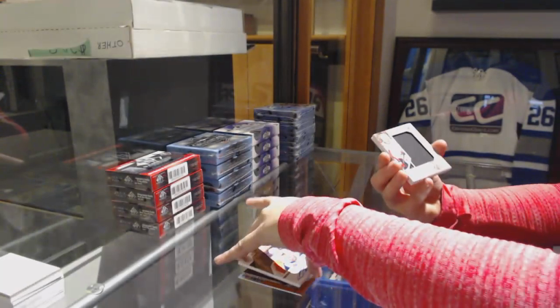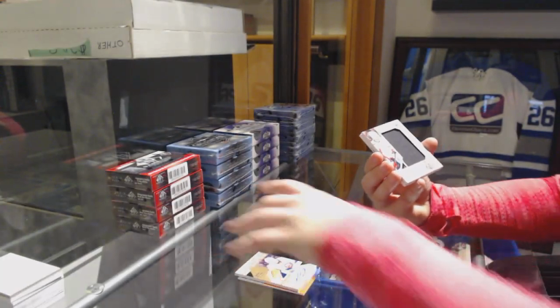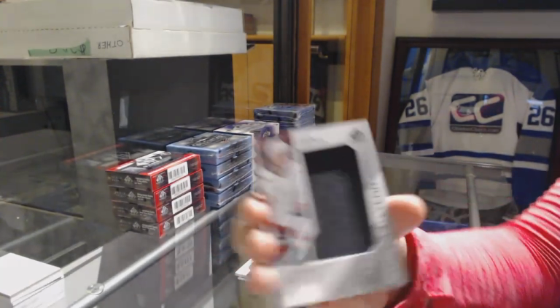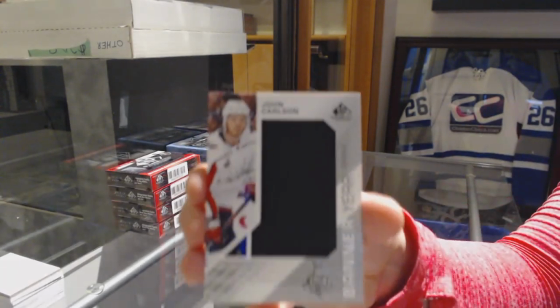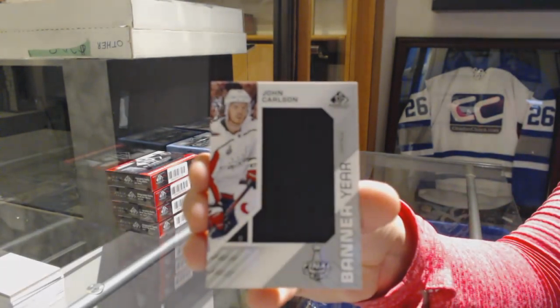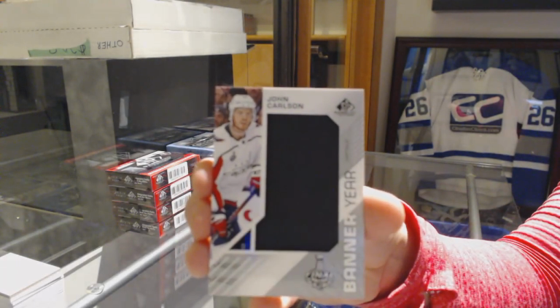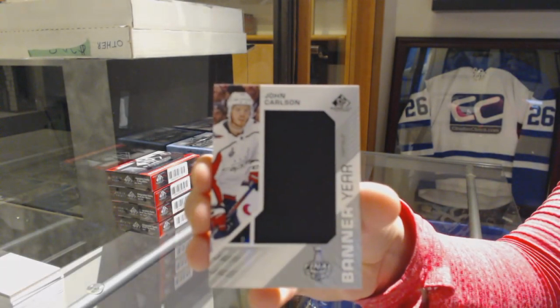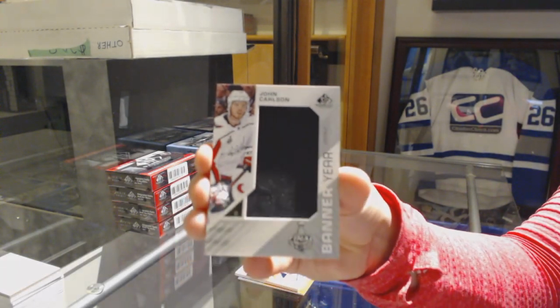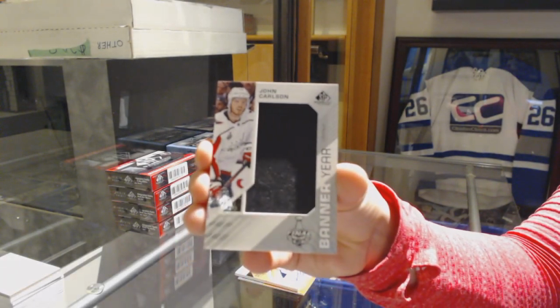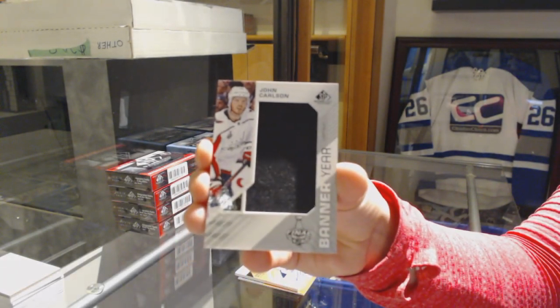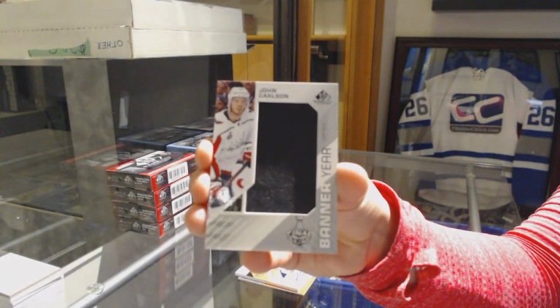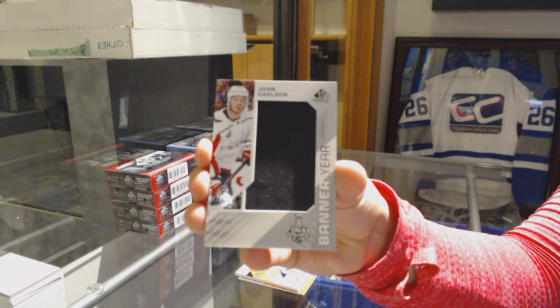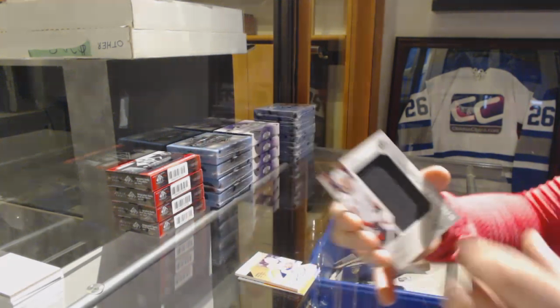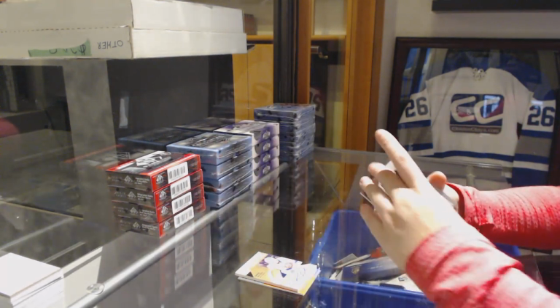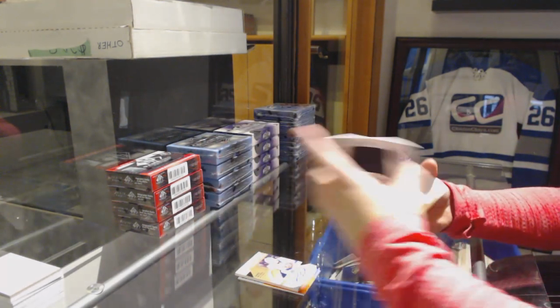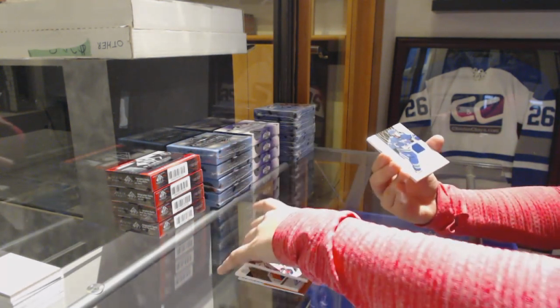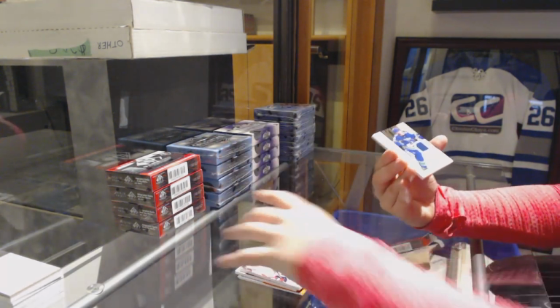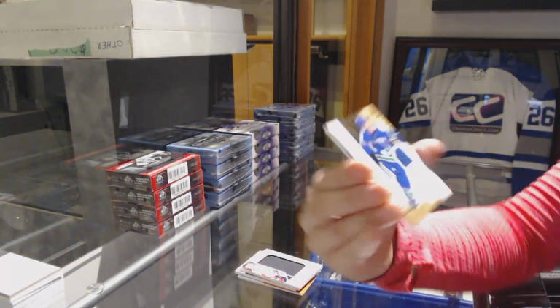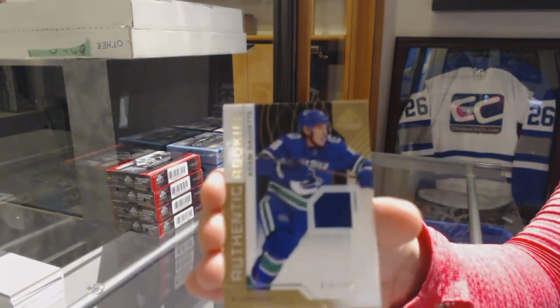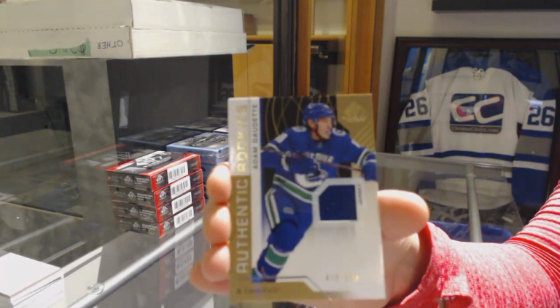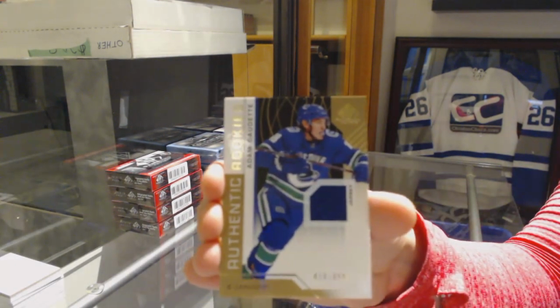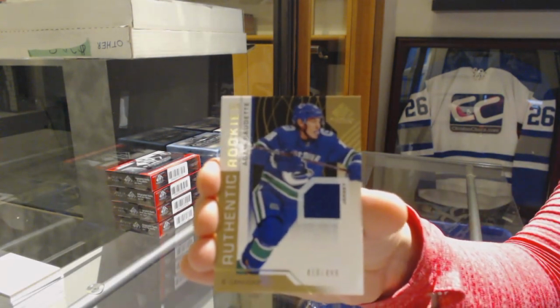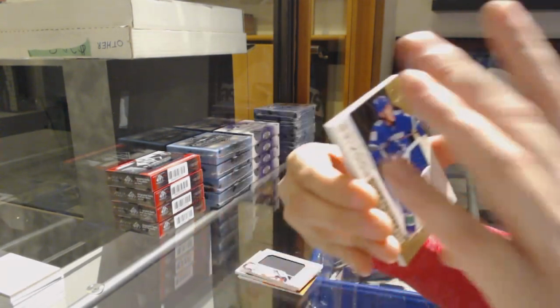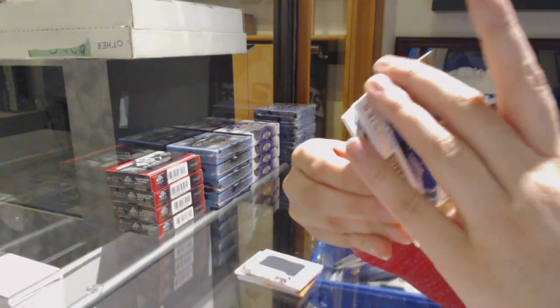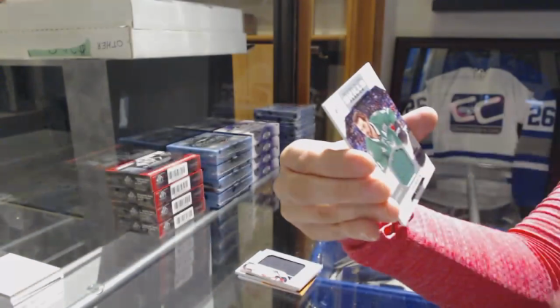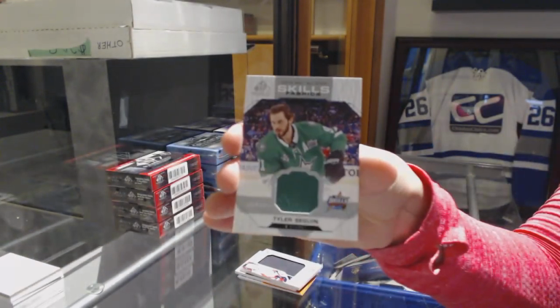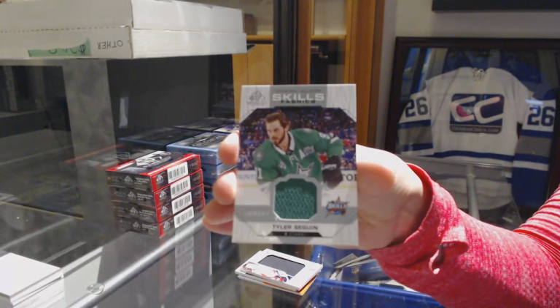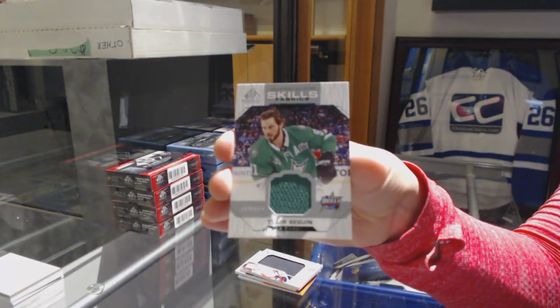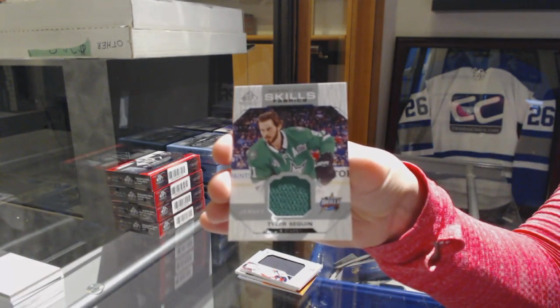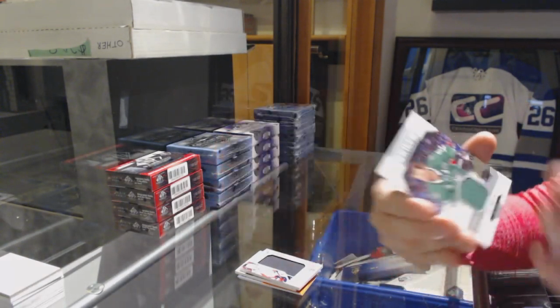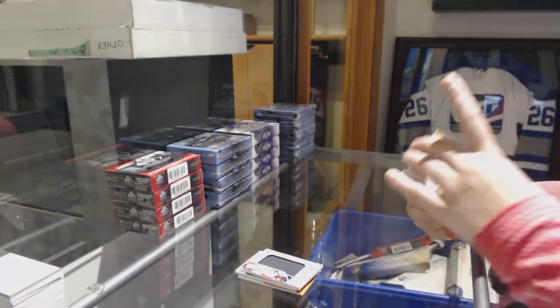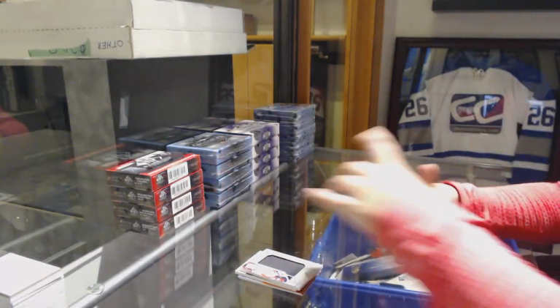John Carlson, banner year for the Washington Capitals. Adam Gaudette, rookie jersey for the Canucks. And a skills jersey for the Dallas Stars of Tyler Seguin.